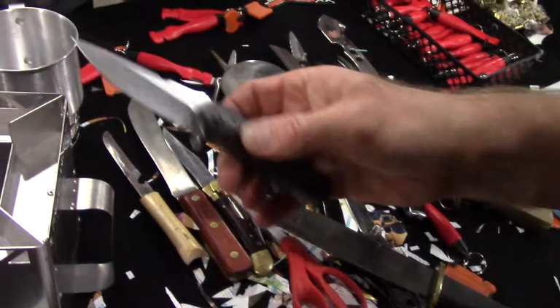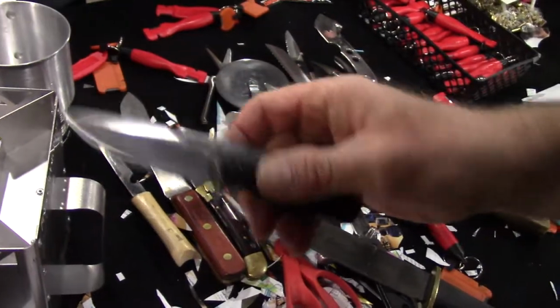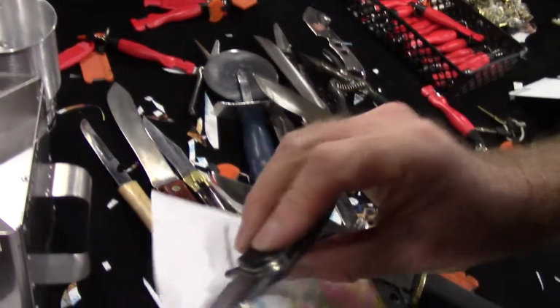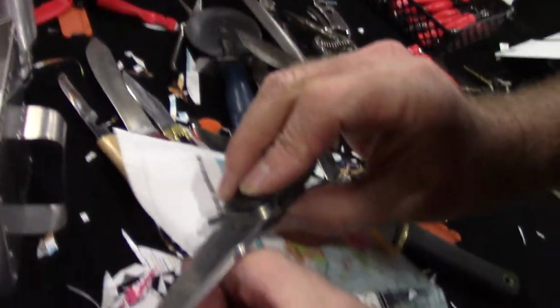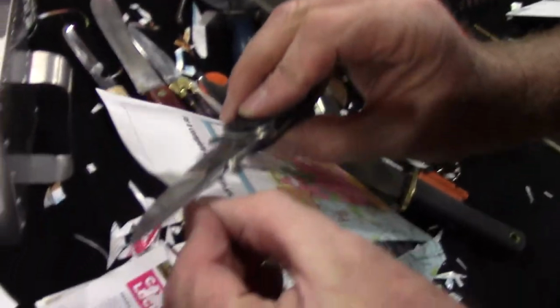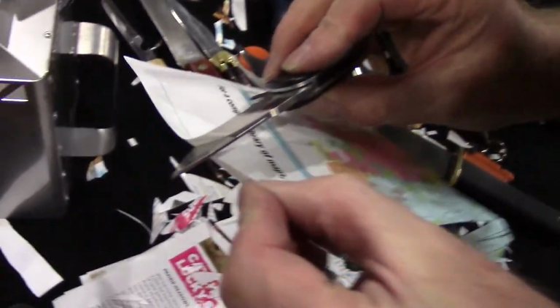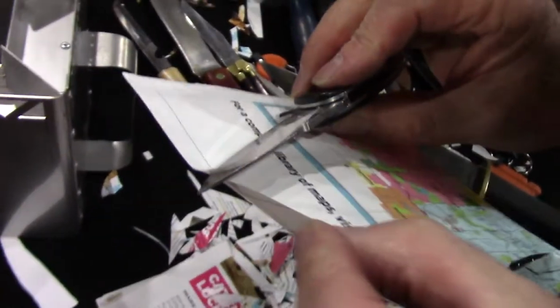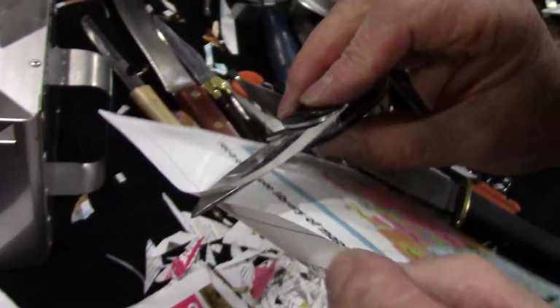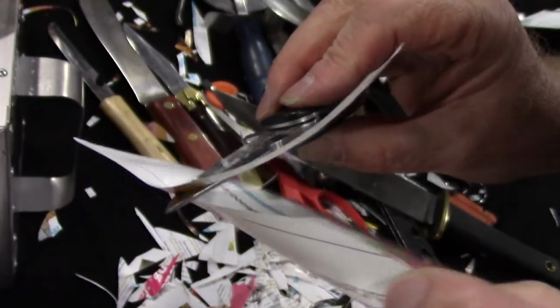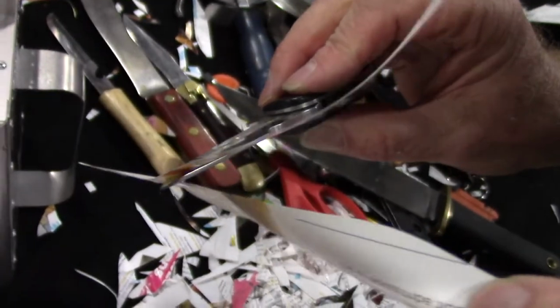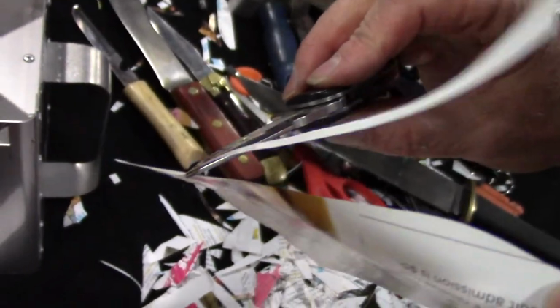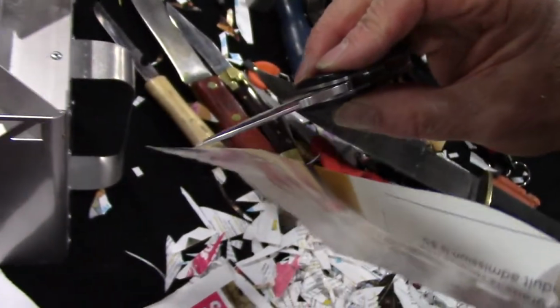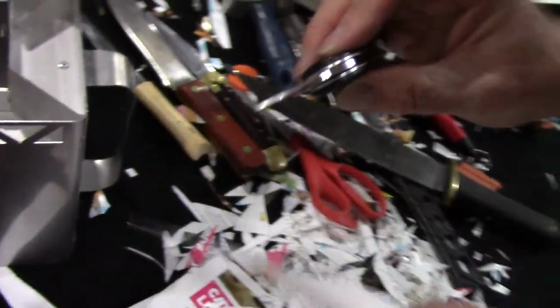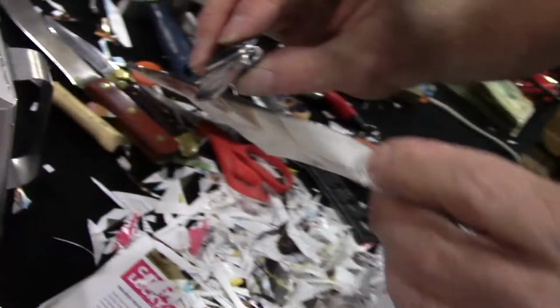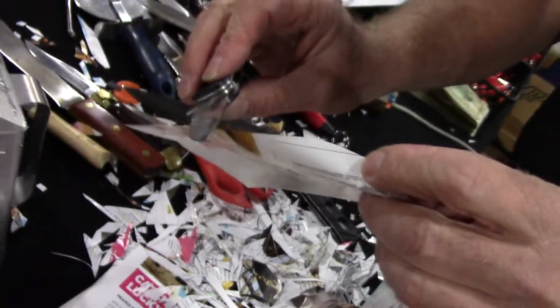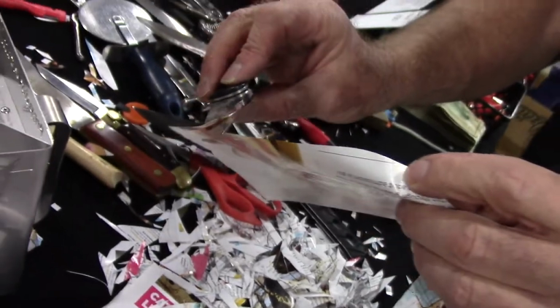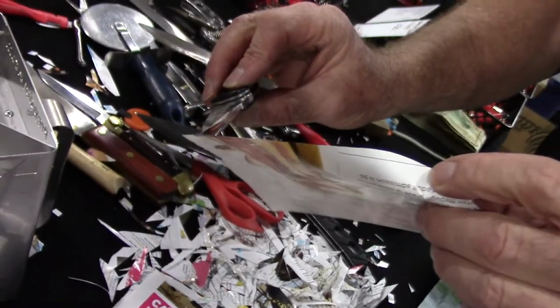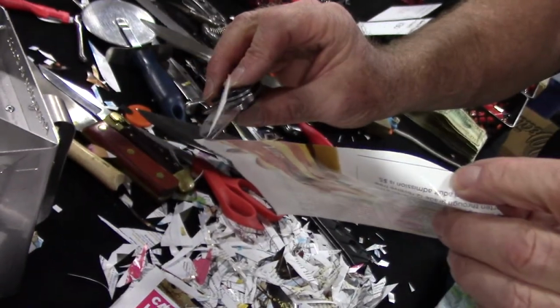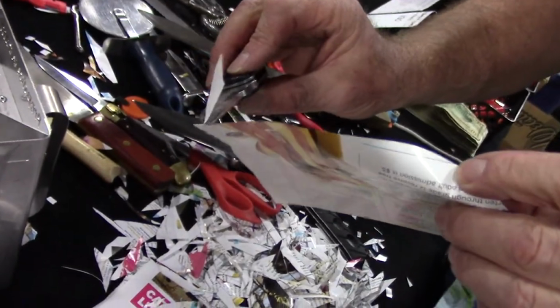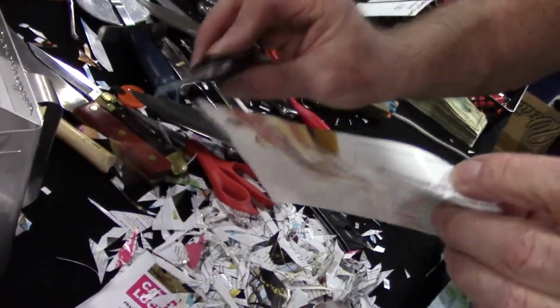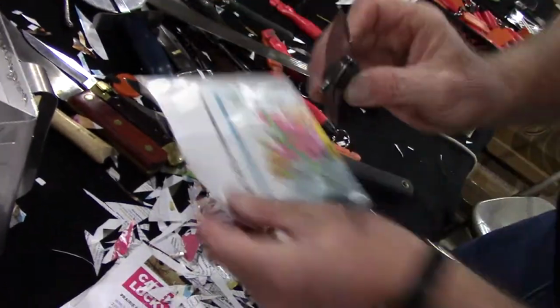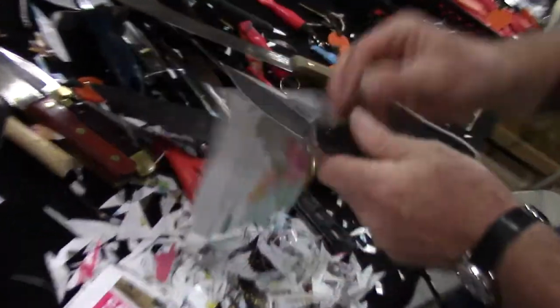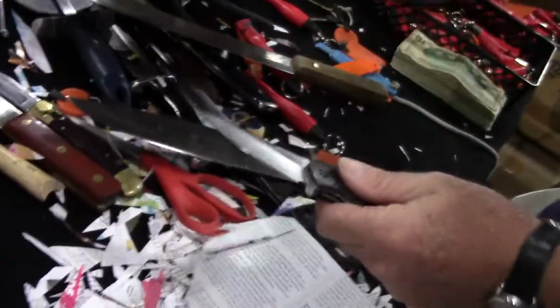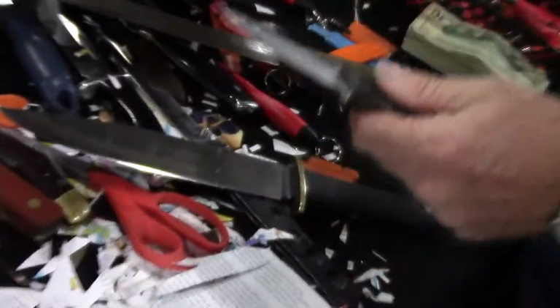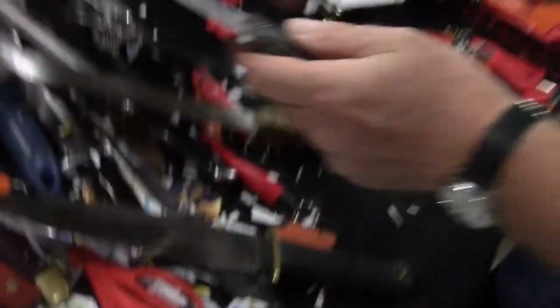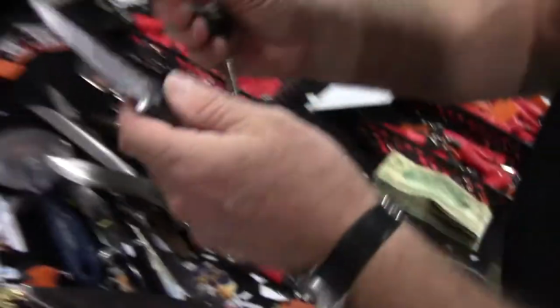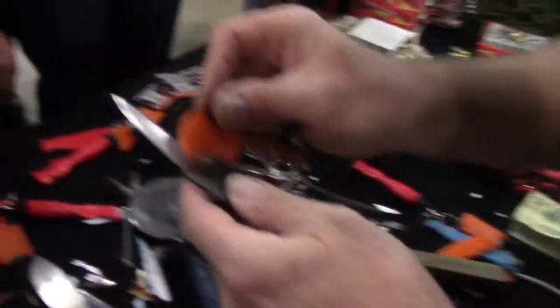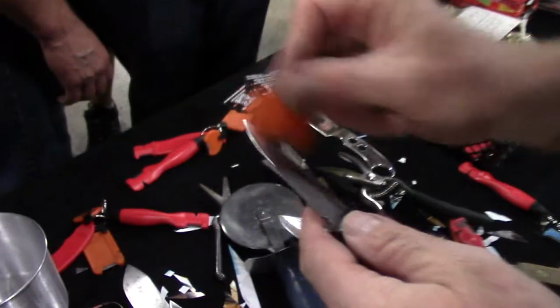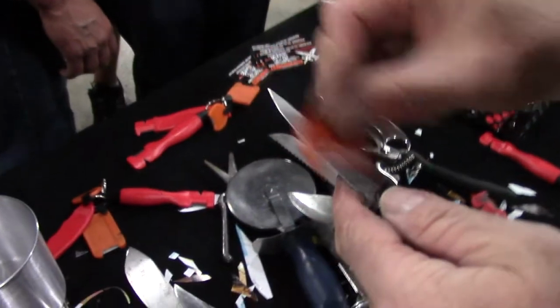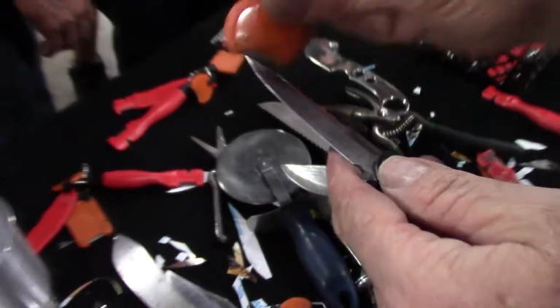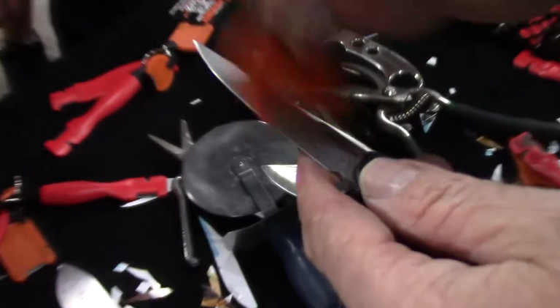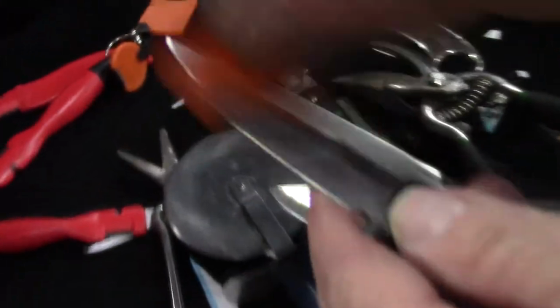Kershaw hard blade. That's not bad. That's nice actually. Tune-ups are nothing more than a half an ounce, maybe a quarter of an ounce of pressure.